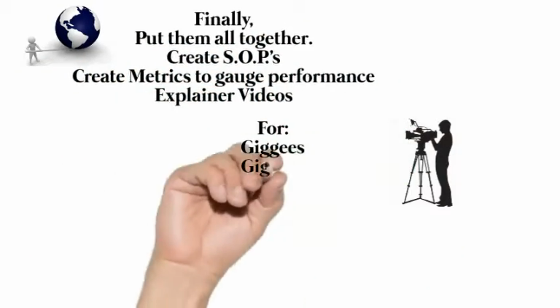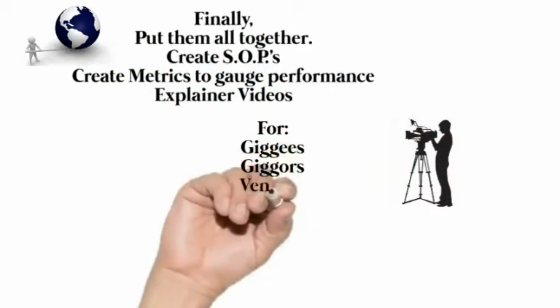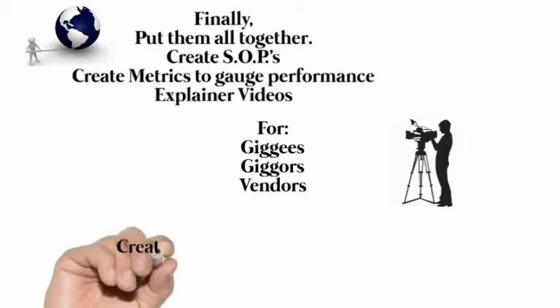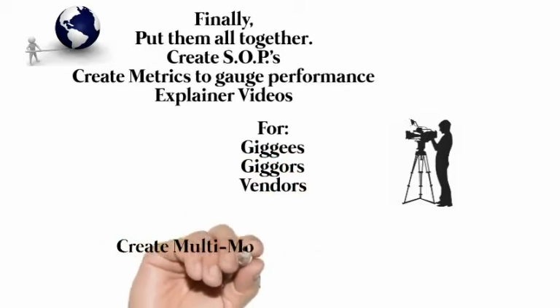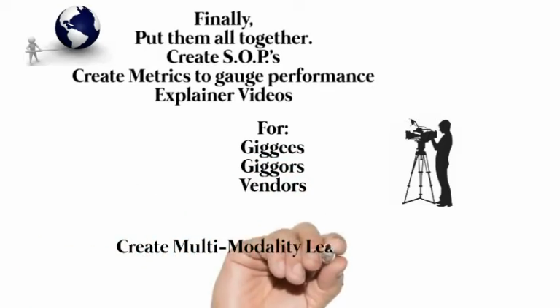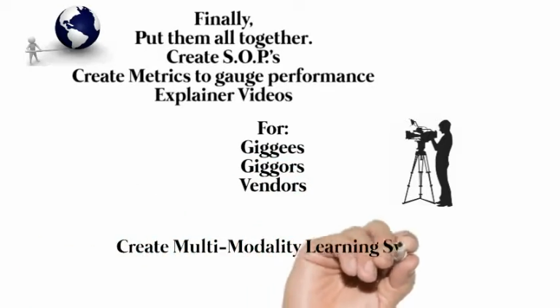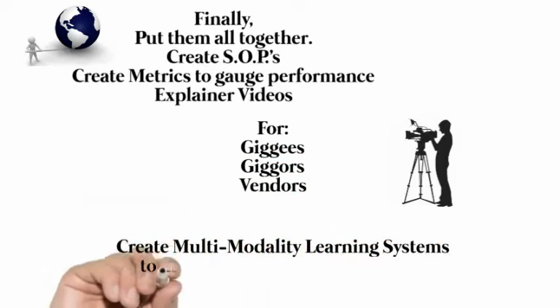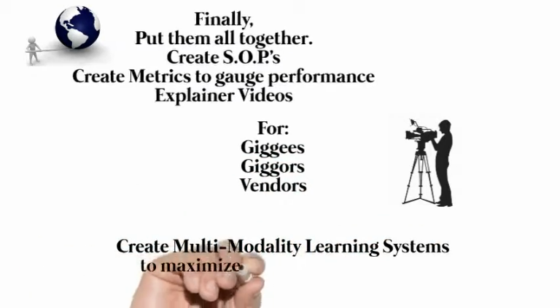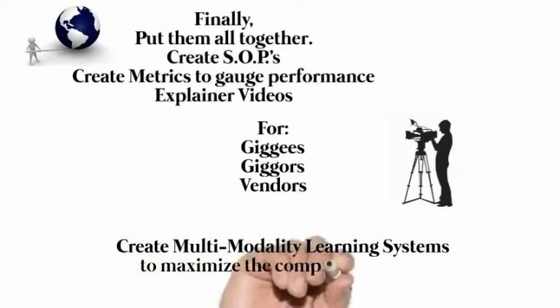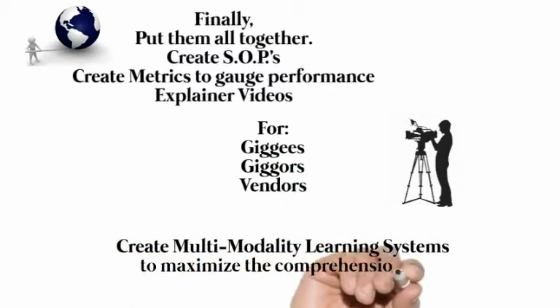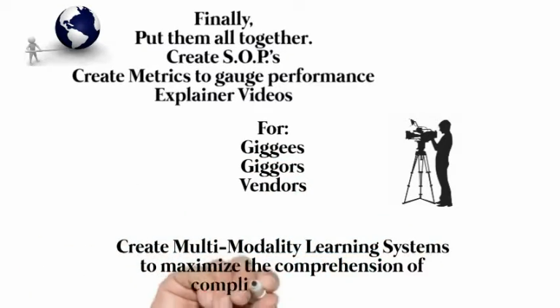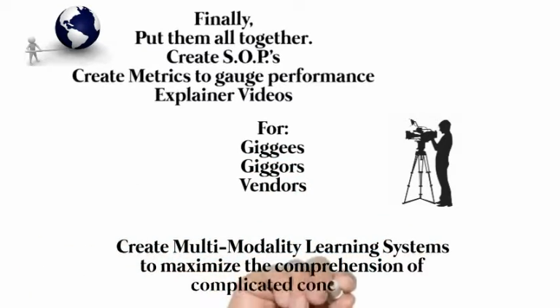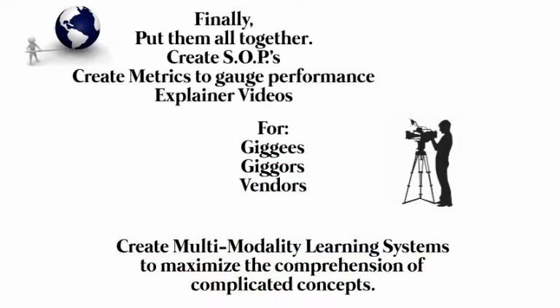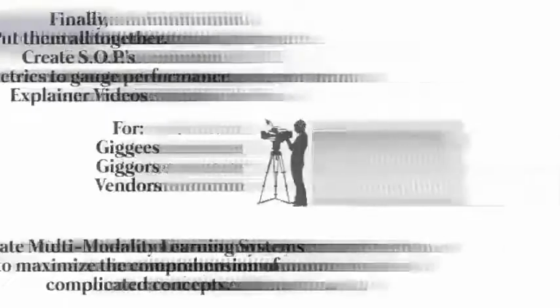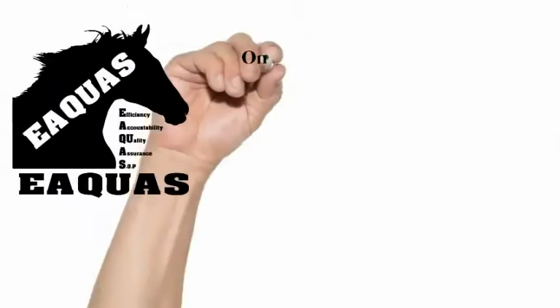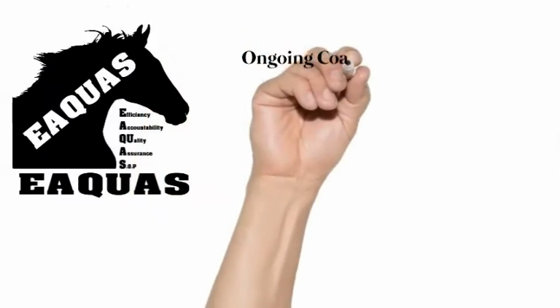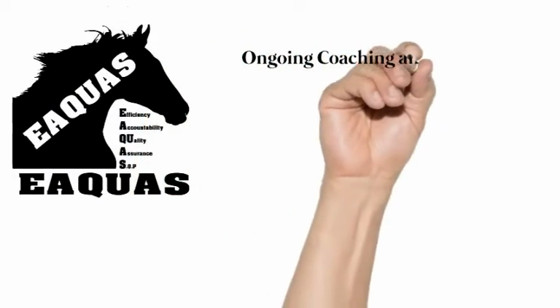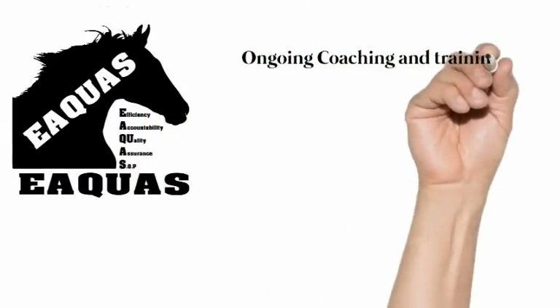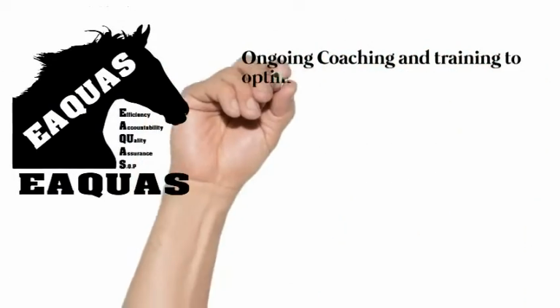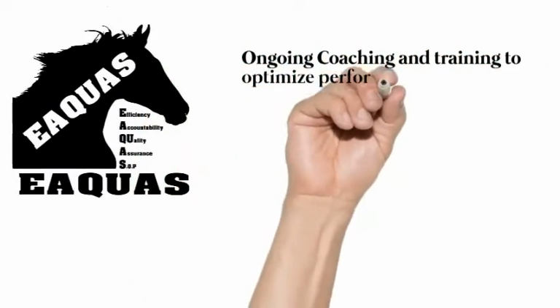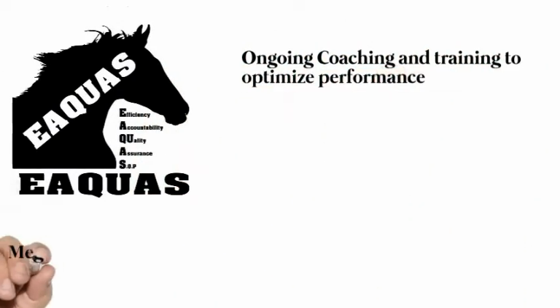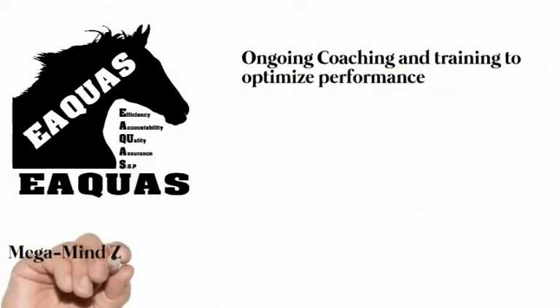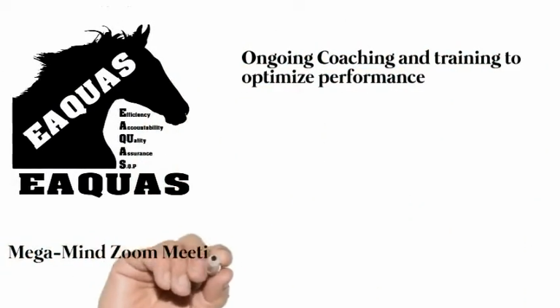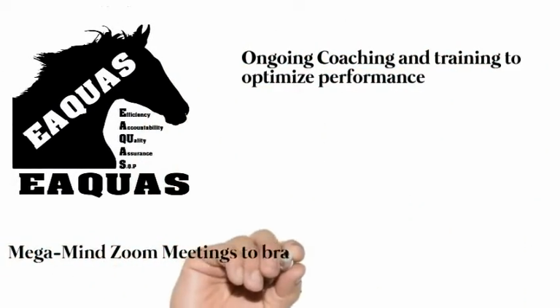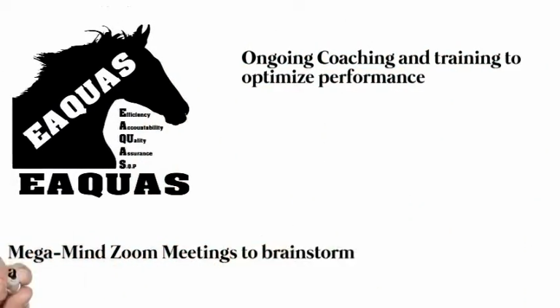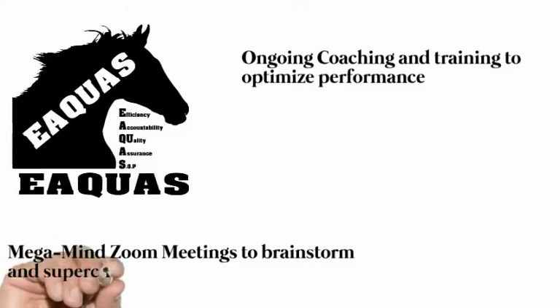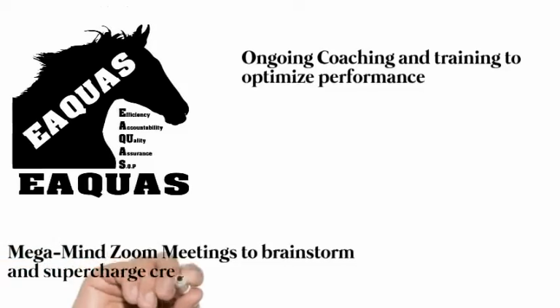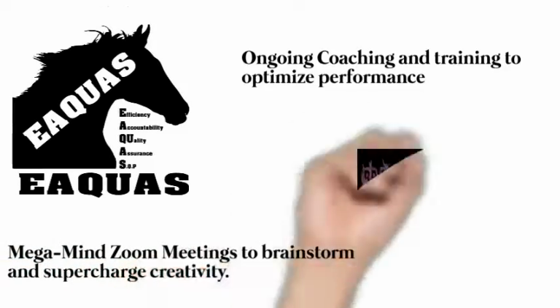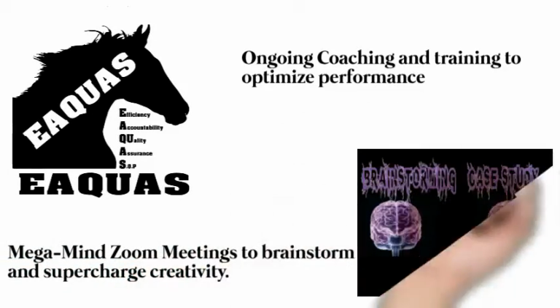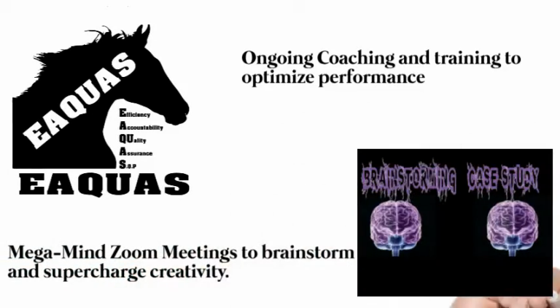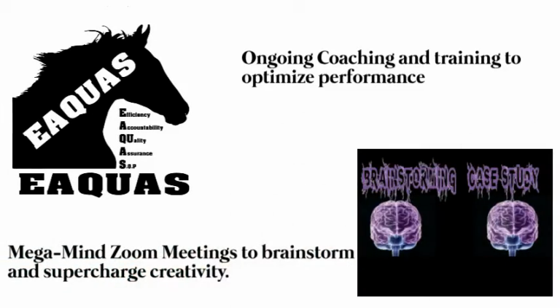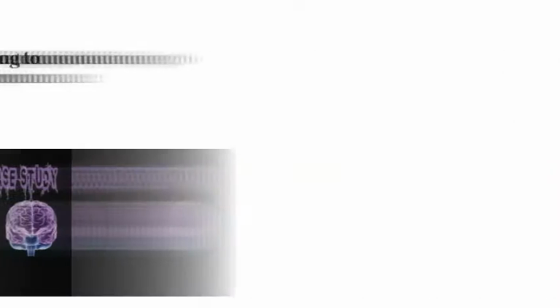Explain your videos for gig workers, giggers, and vendors. Create multi-modality learning systems to maximize the comprehension of complicated concepts. Ongoing coaching and training to optimize performance. And make and mind zoom meetings to brainstorm and supercharge creativity.